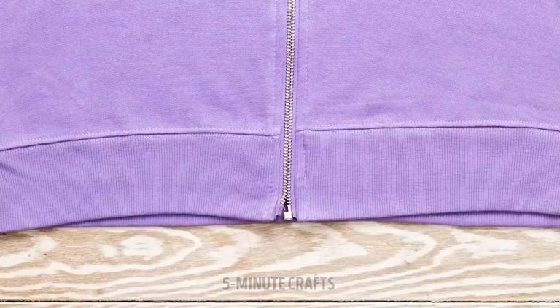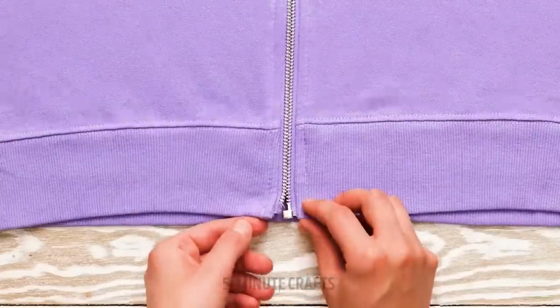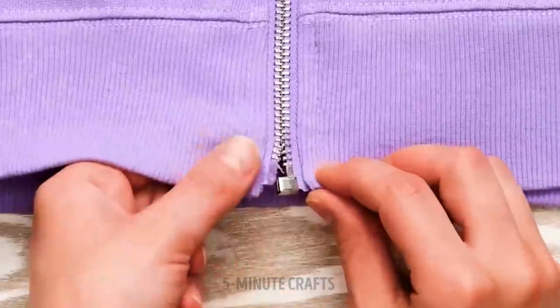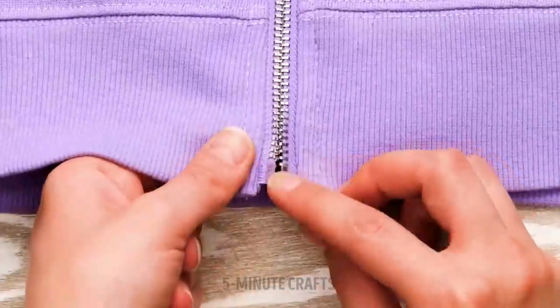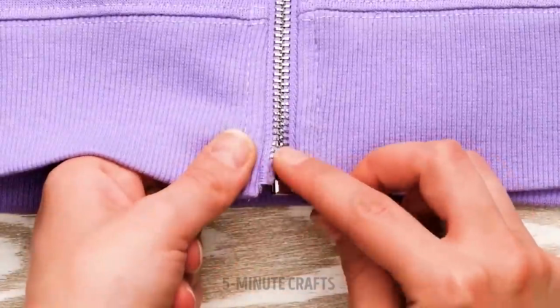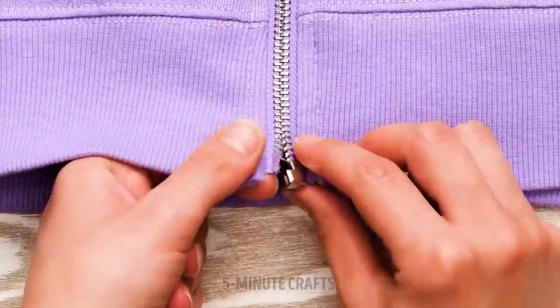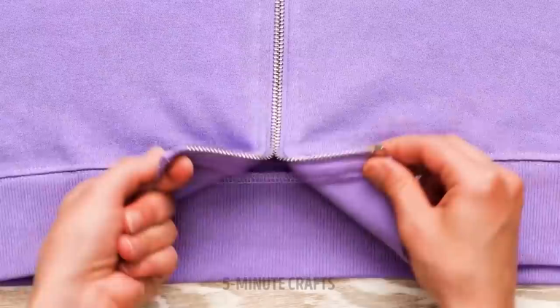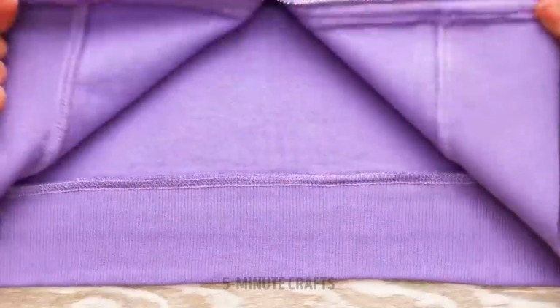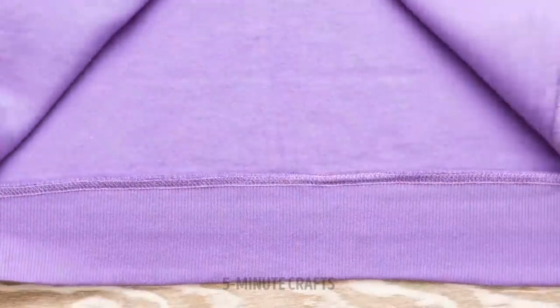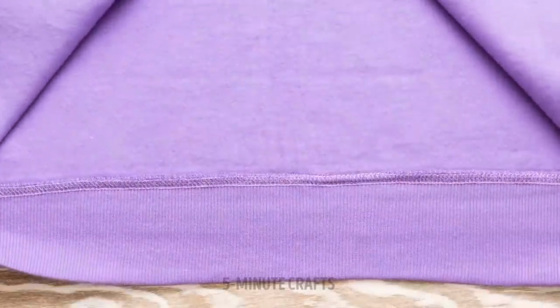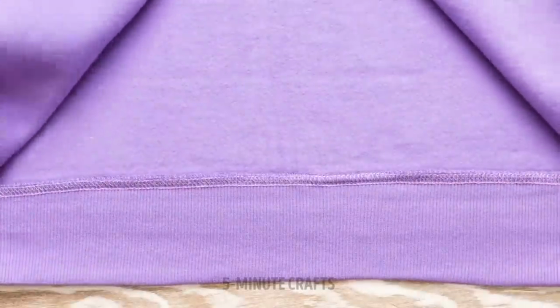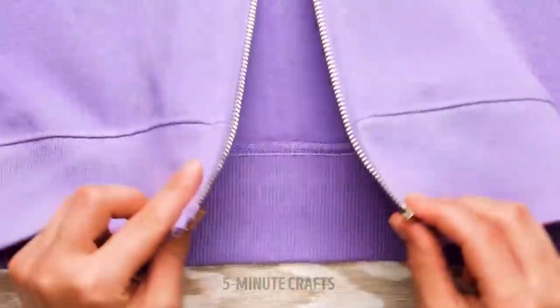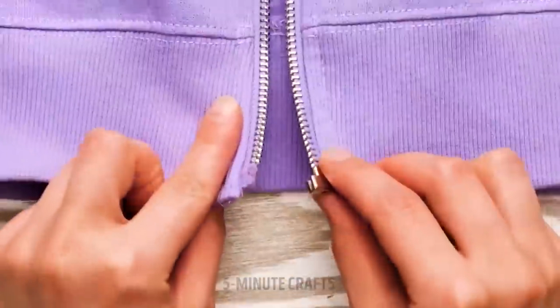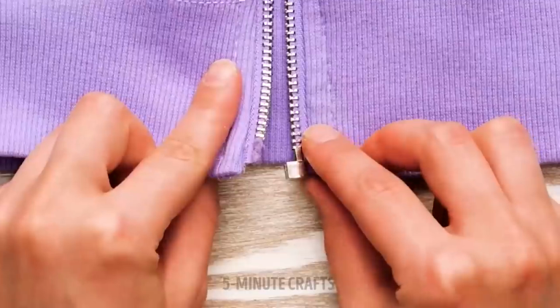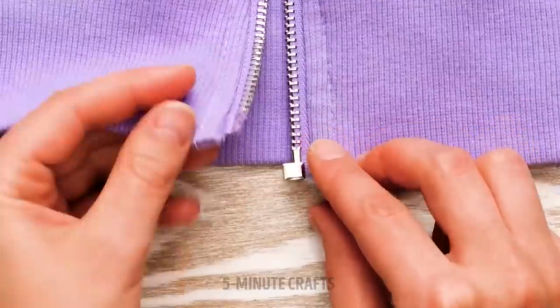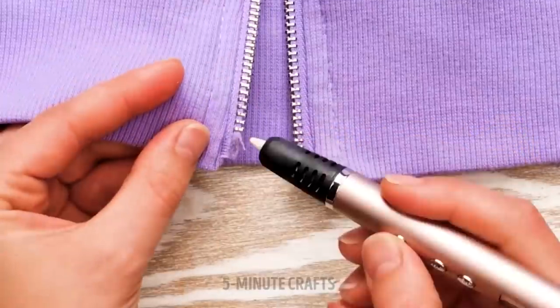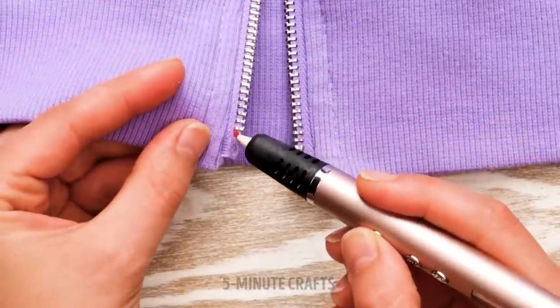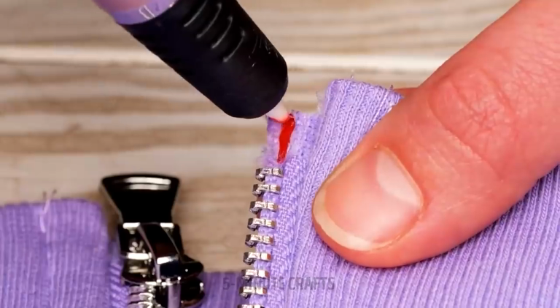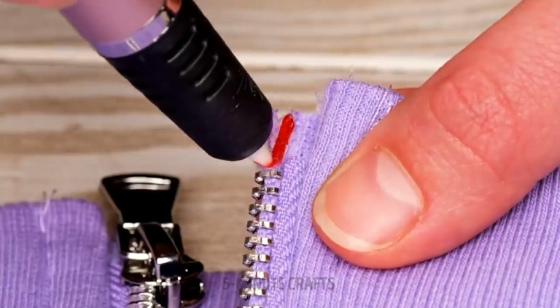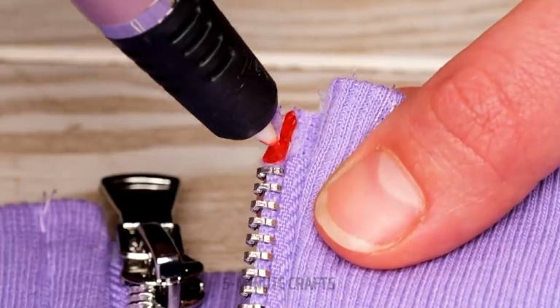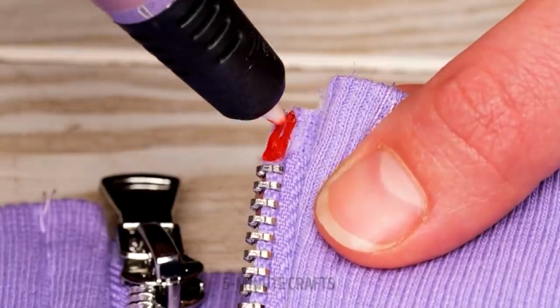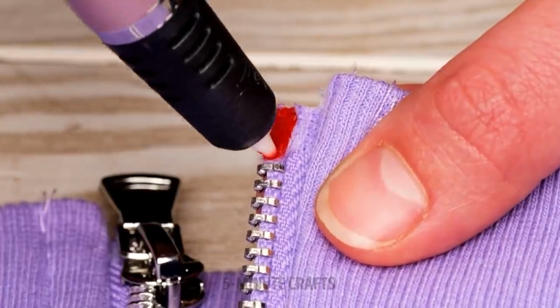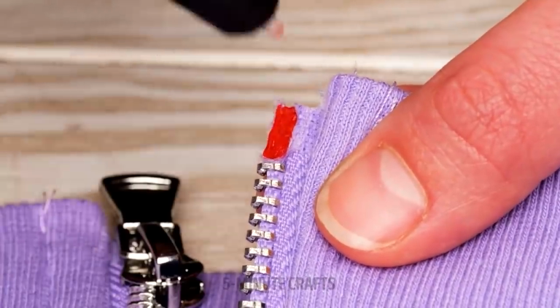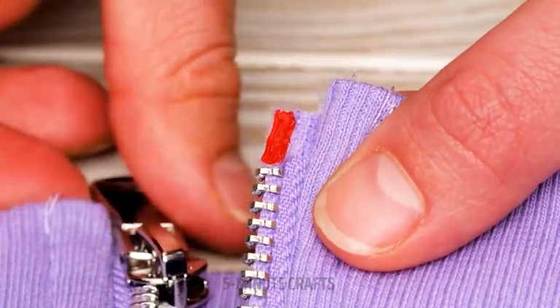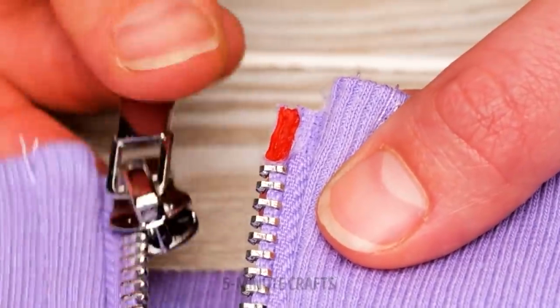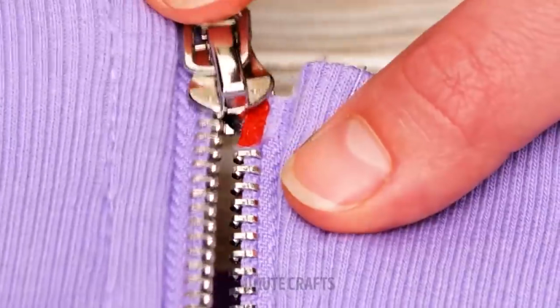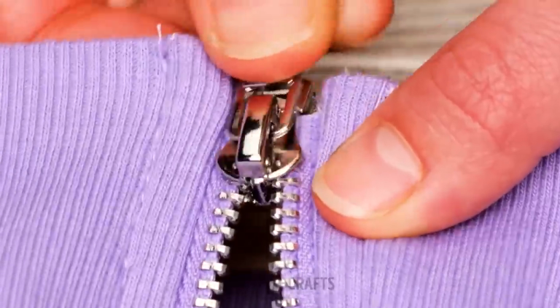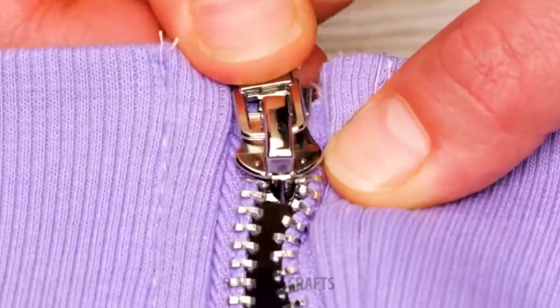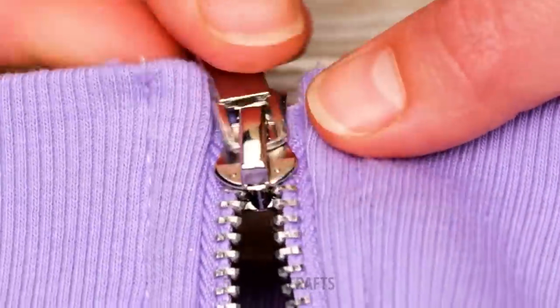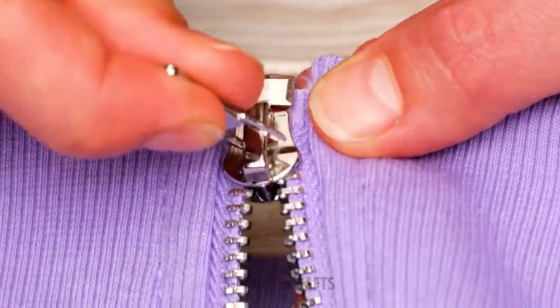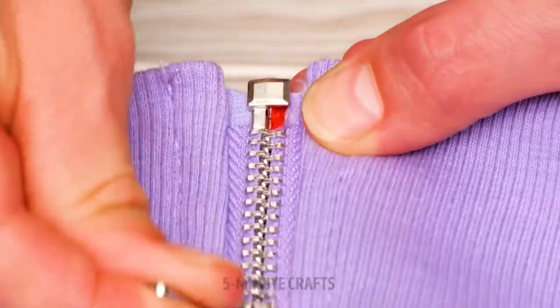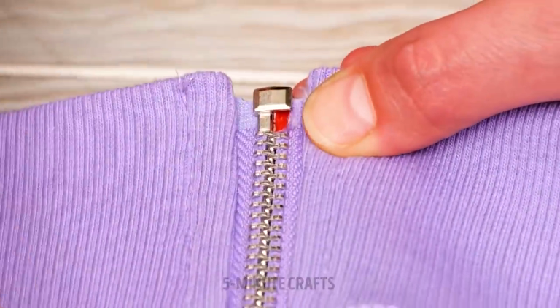If your zipper has broken, don't throw out your hoodie. For a quick repair, use a 3D pen — just draw it over the bottom of the zip. As easy as that.